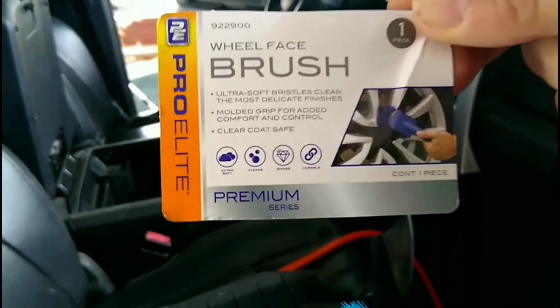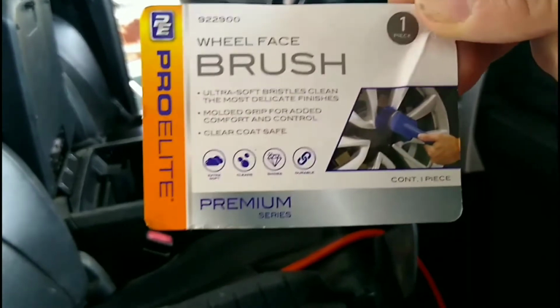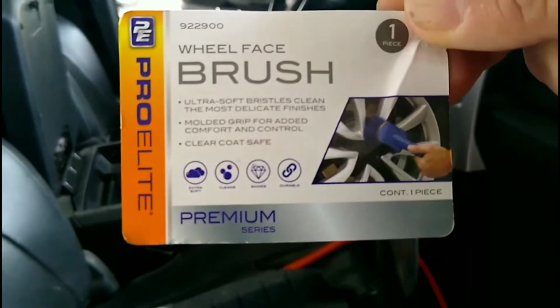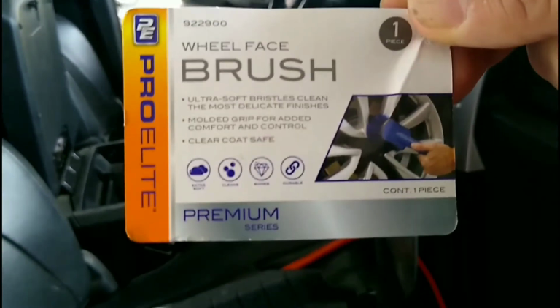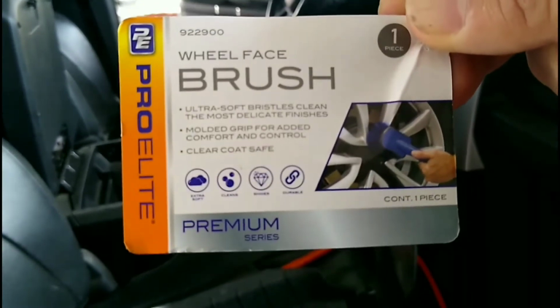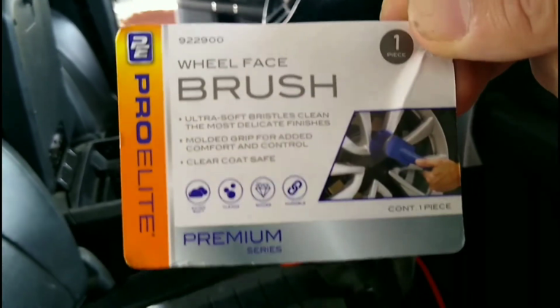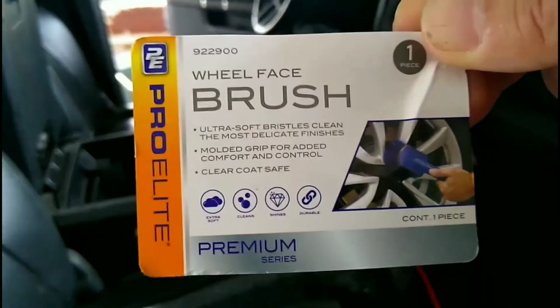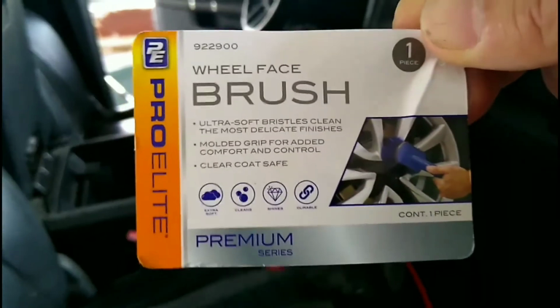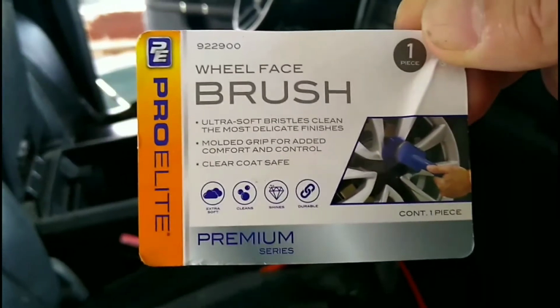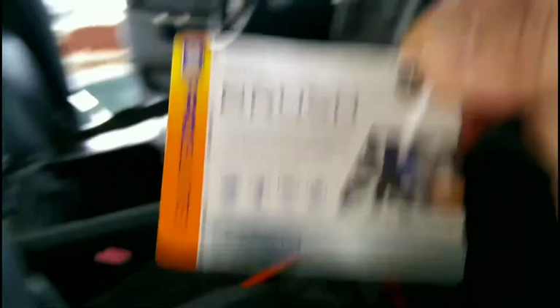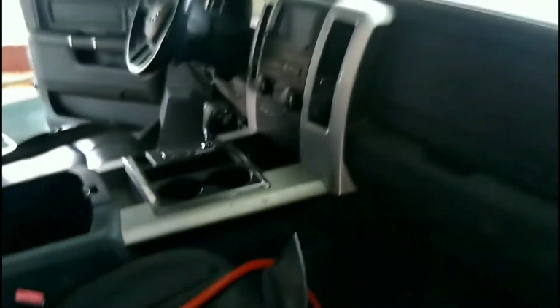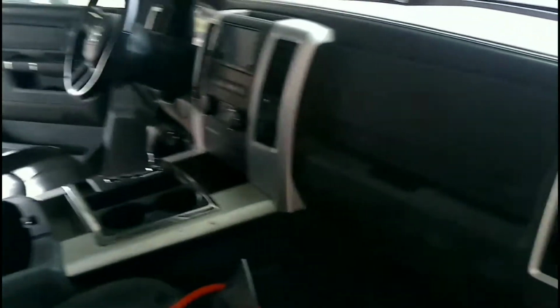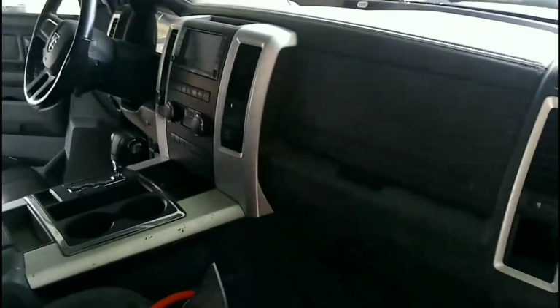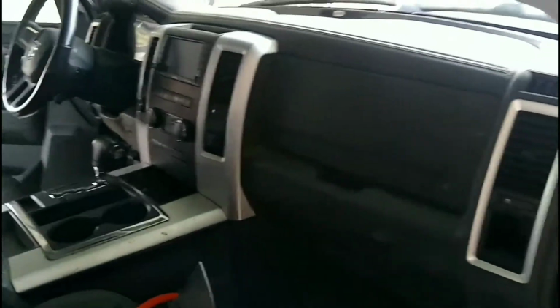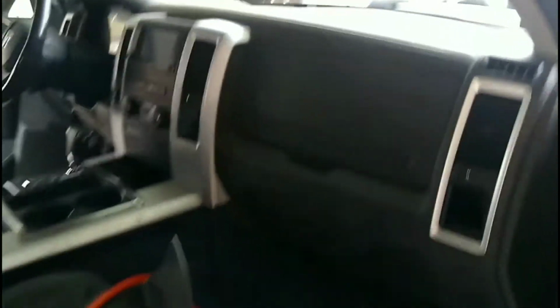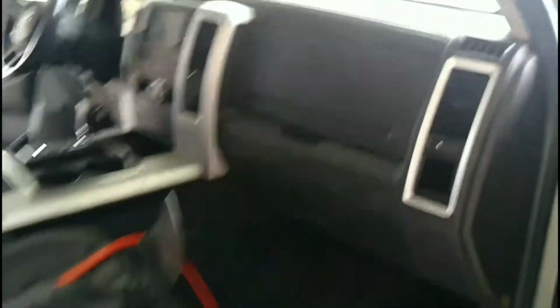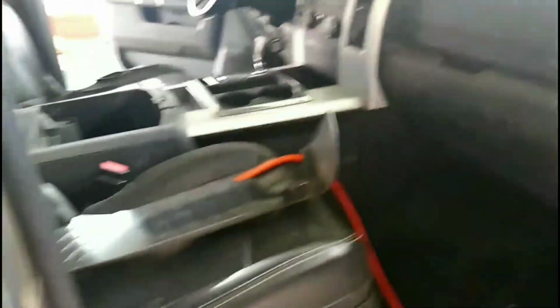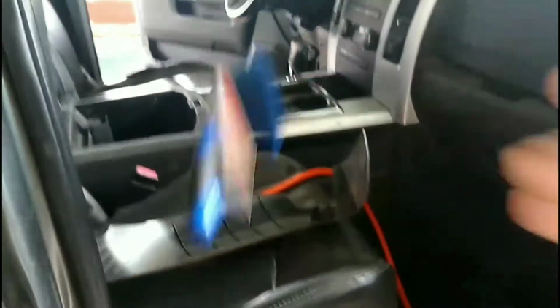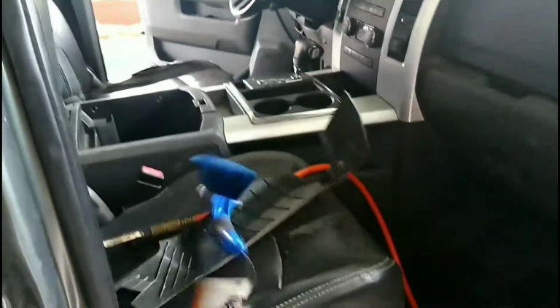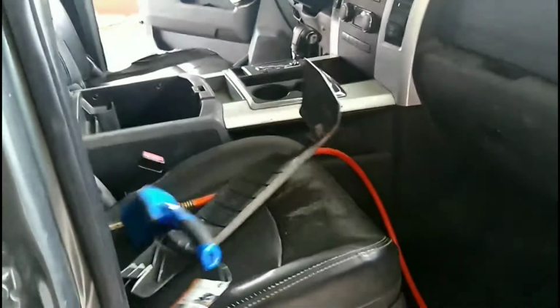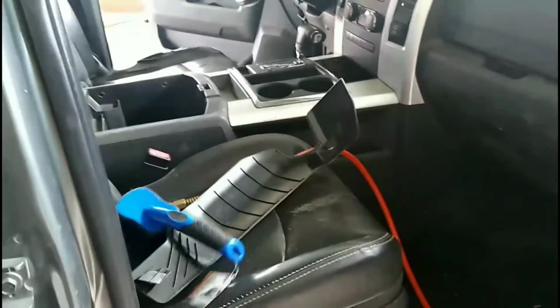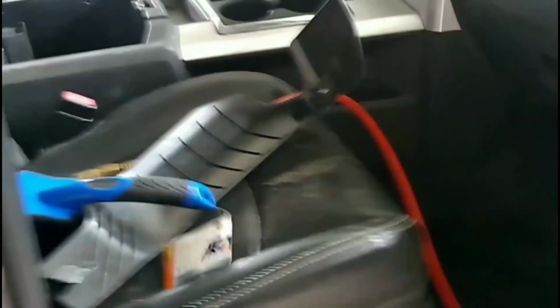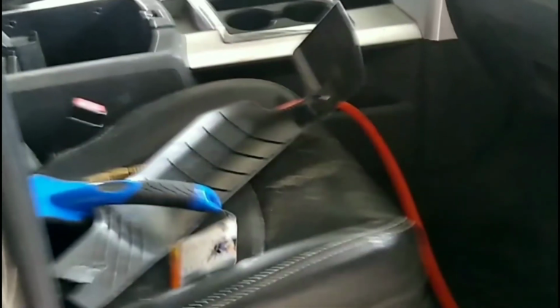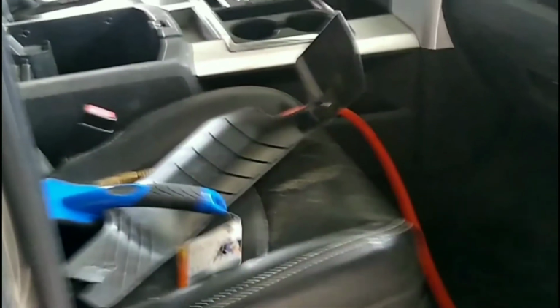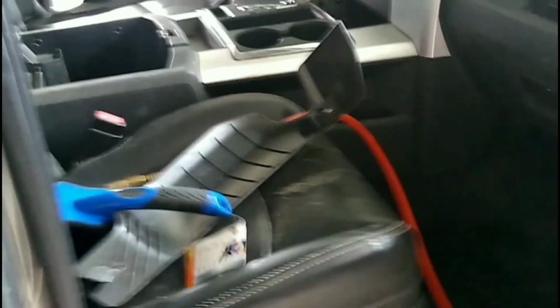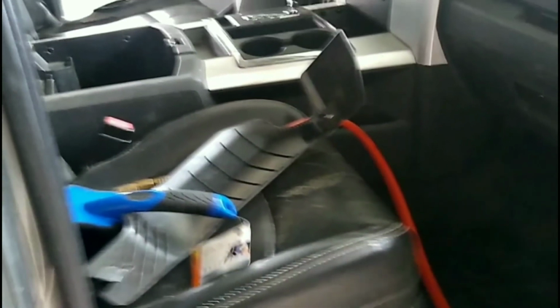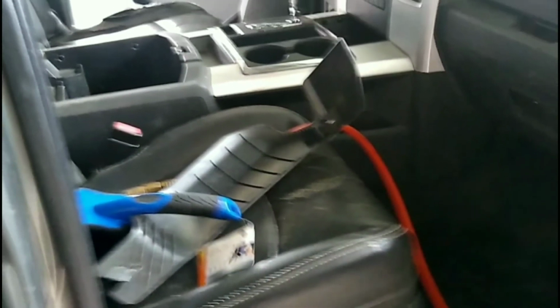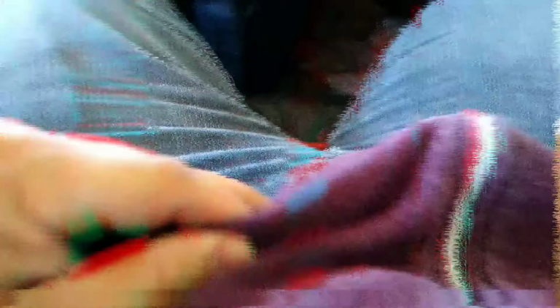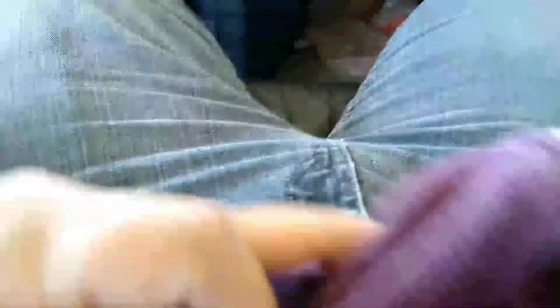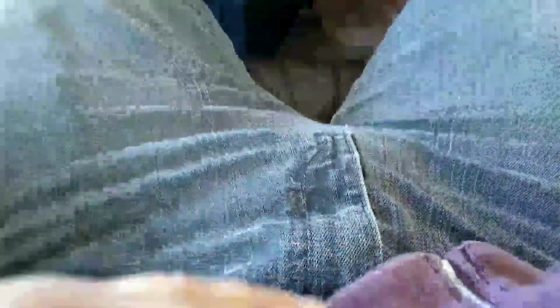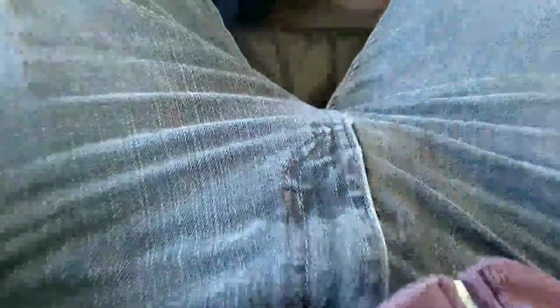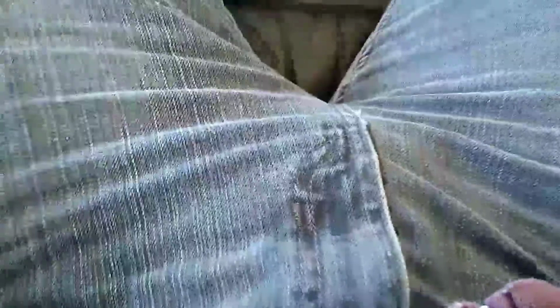I know how you try to do that. Go out and get the wheel face brush from AutoZone — the wheel face brush. It's only like $5, and it's an awesome tool to clean the inside of your car.